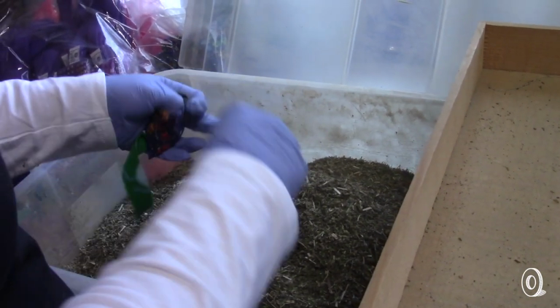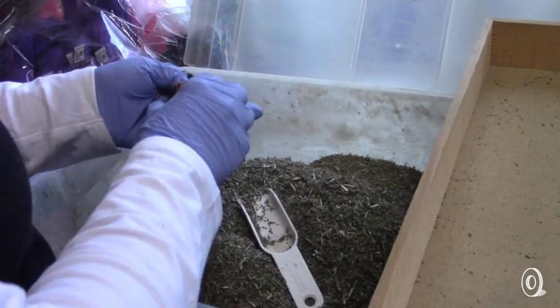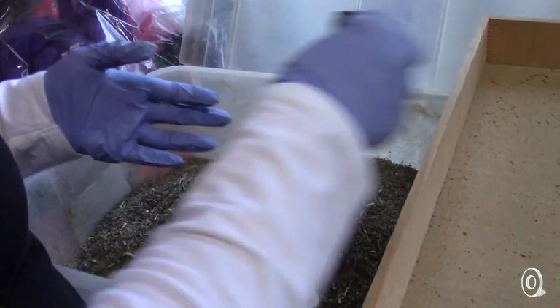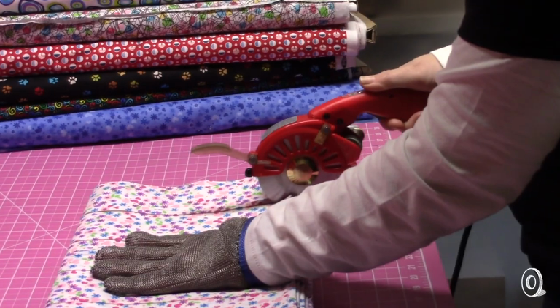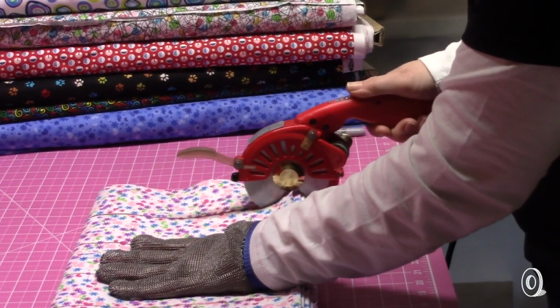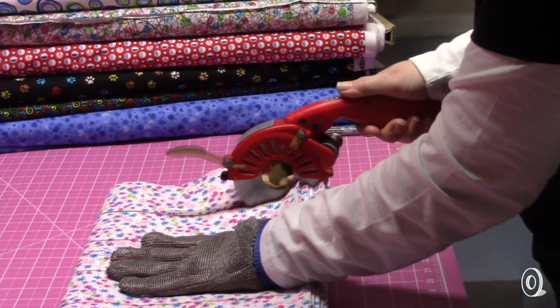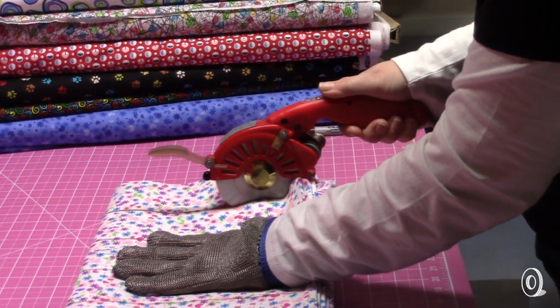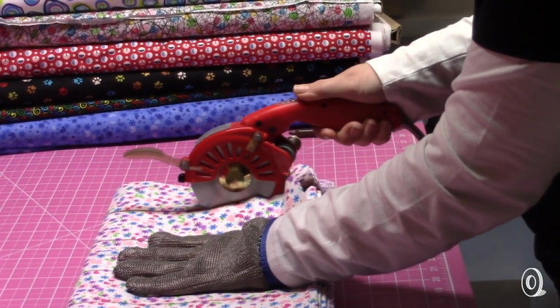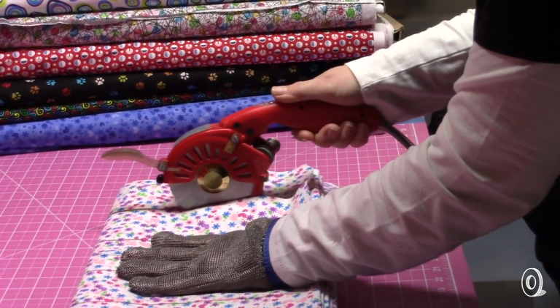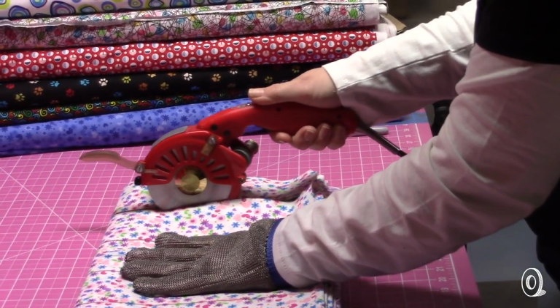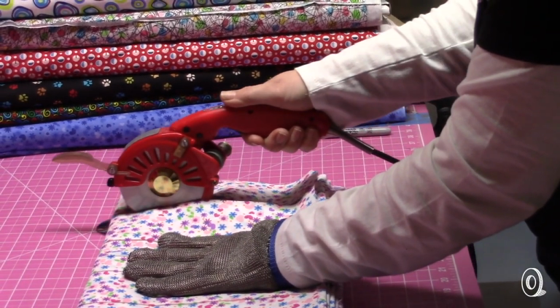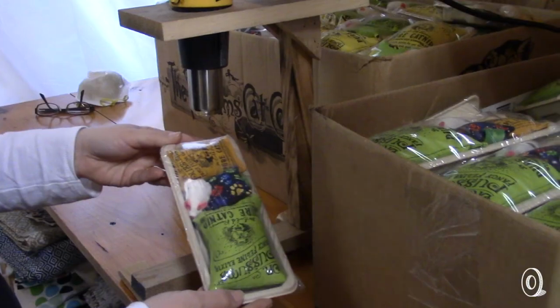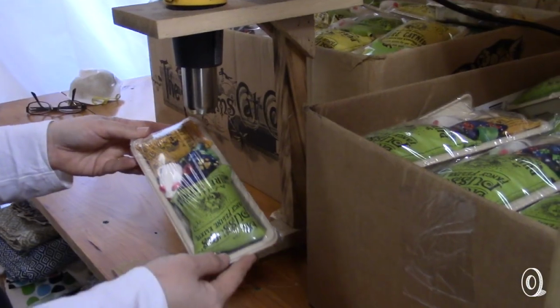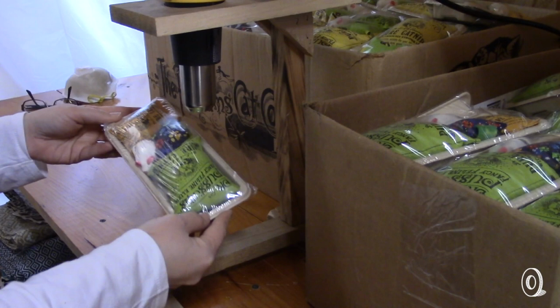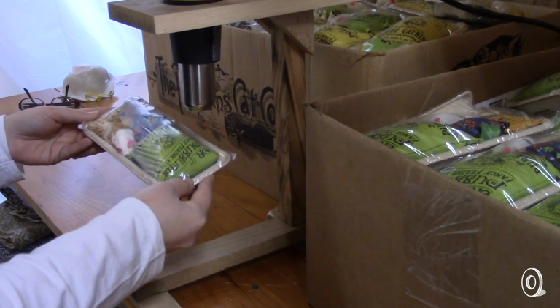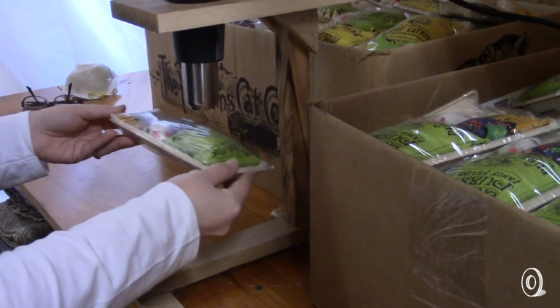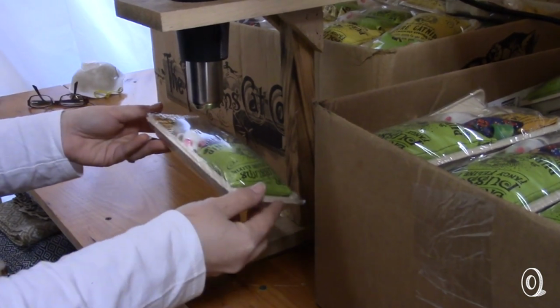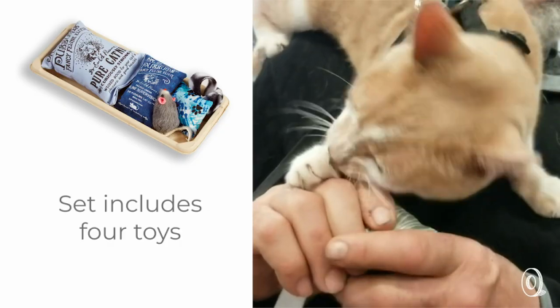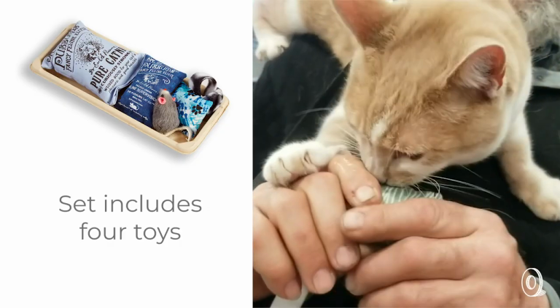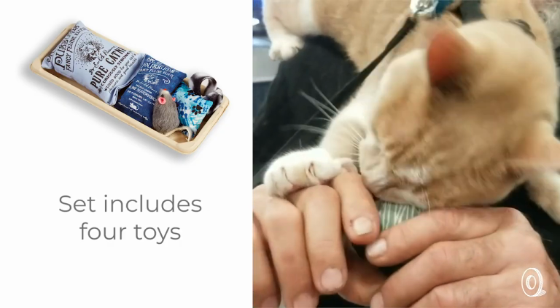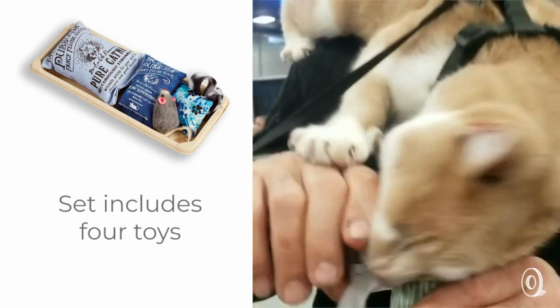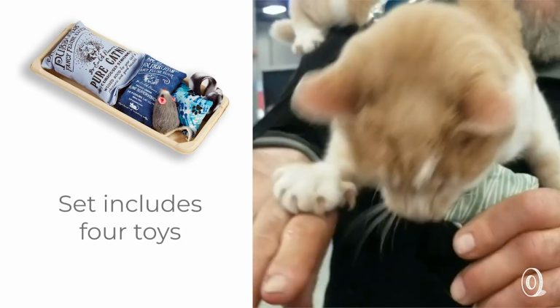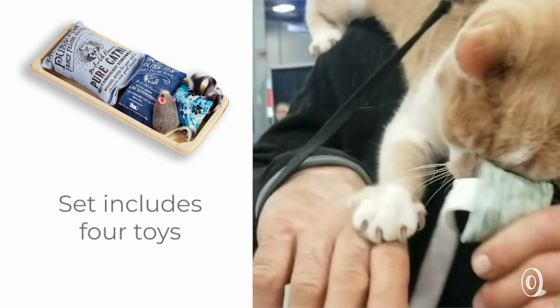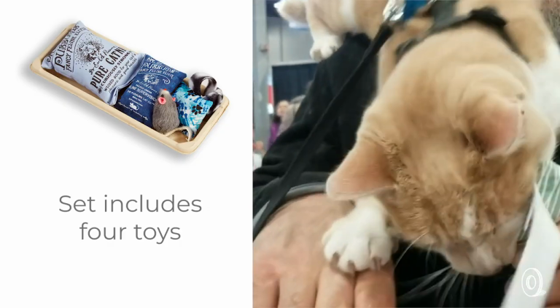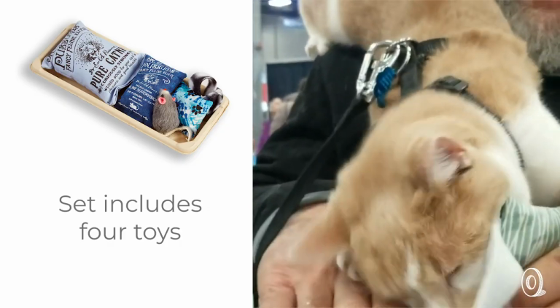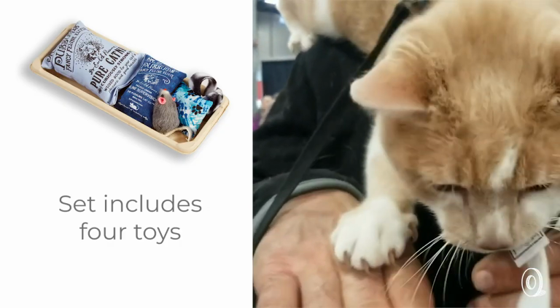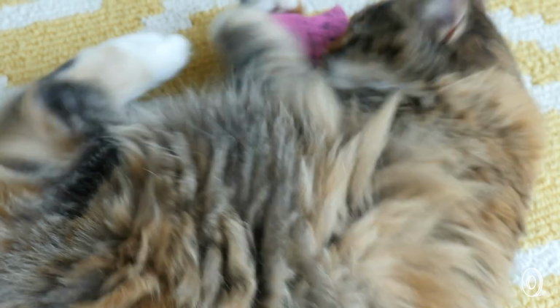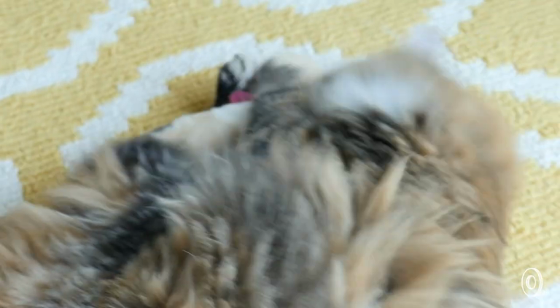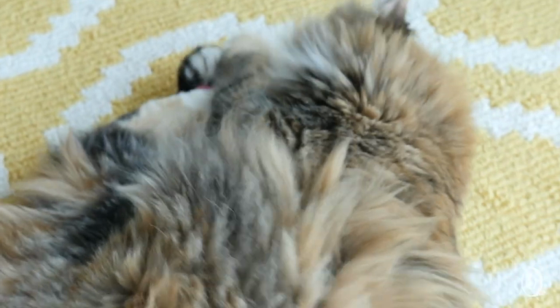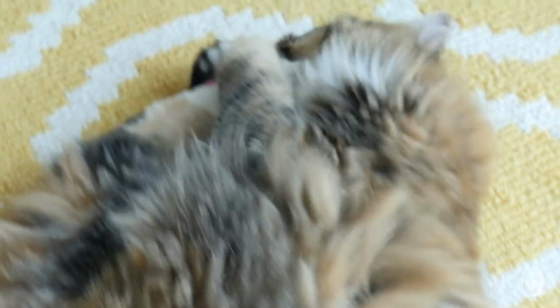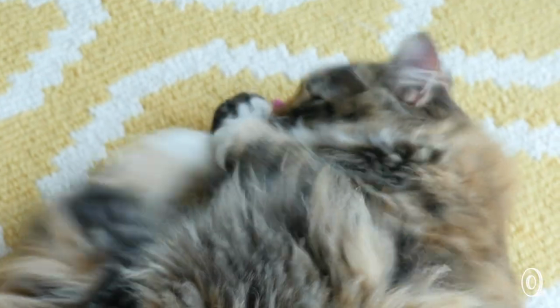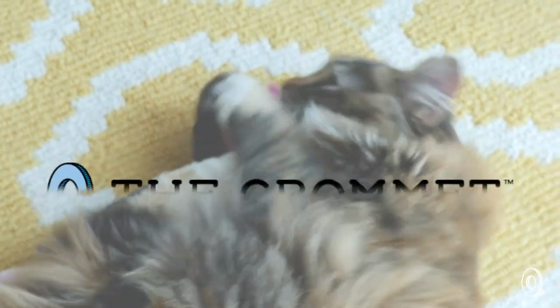The catnip is kept airtight to stay super fresh until it's time to stuff the toys by hand by a workforce that includes parents, retirees, and other folks who need work-from-home opportunities. The result are toys that have a homemade, old-timey feel that will delight owners and keep cats happily entertained.